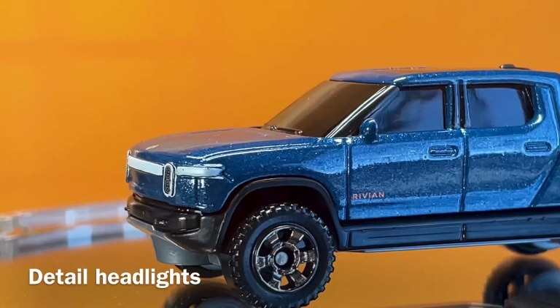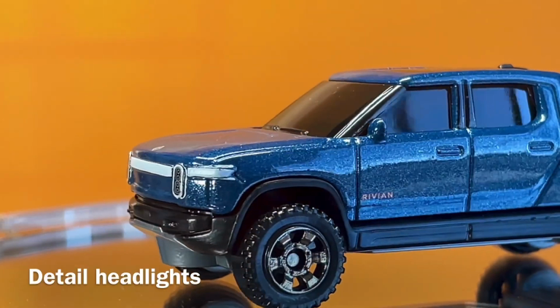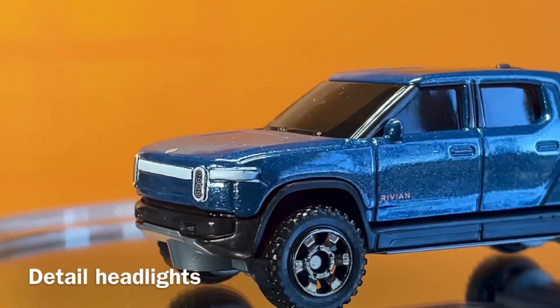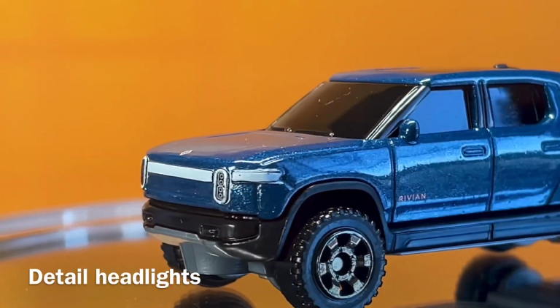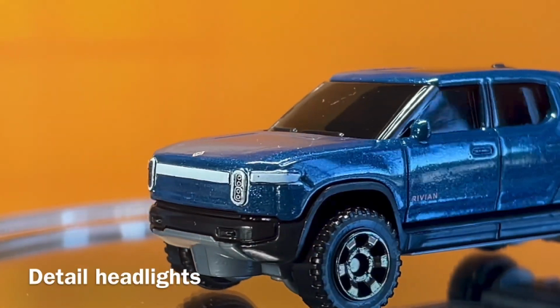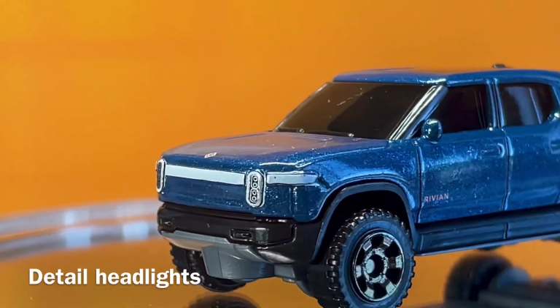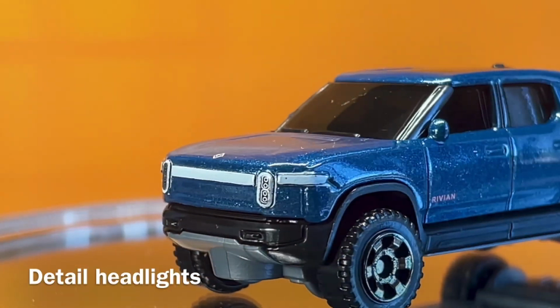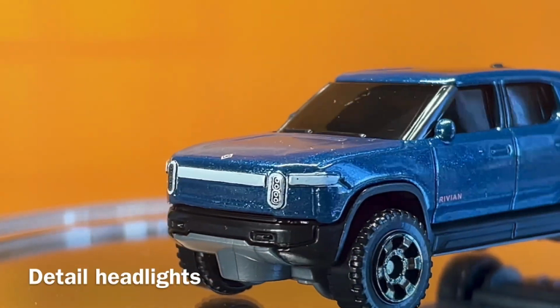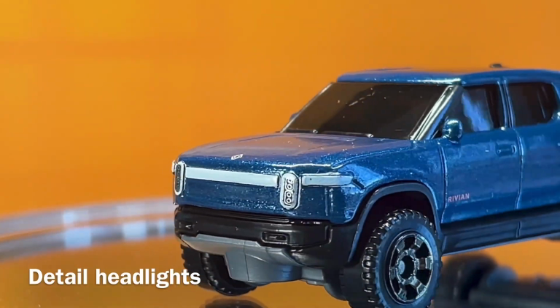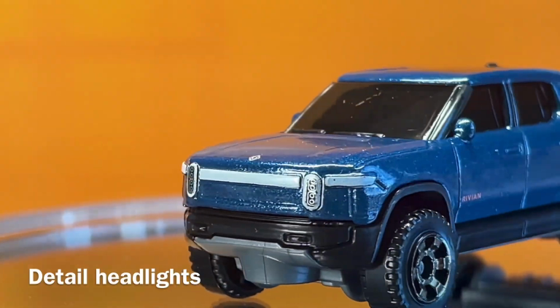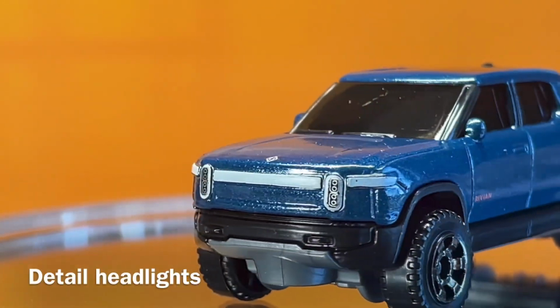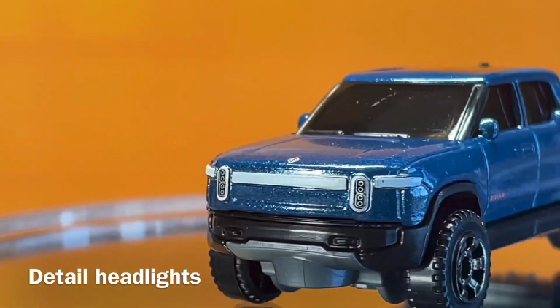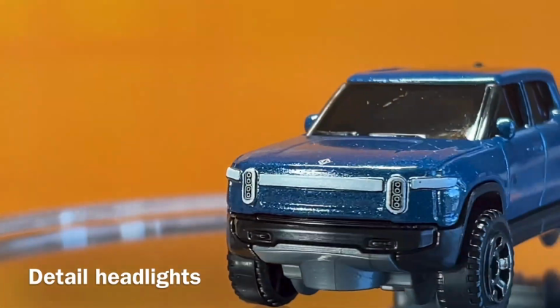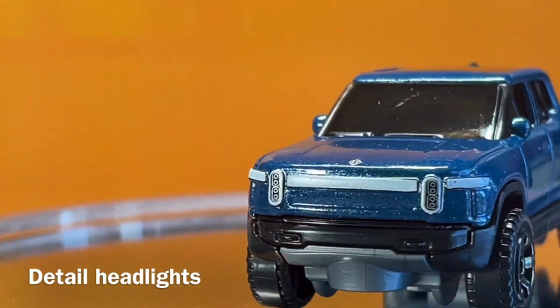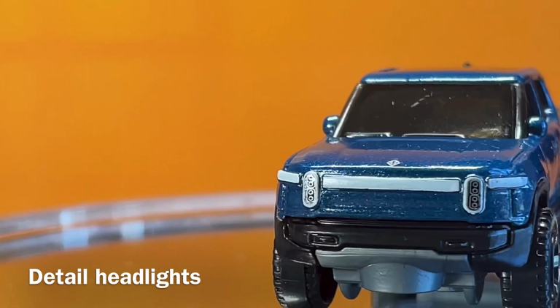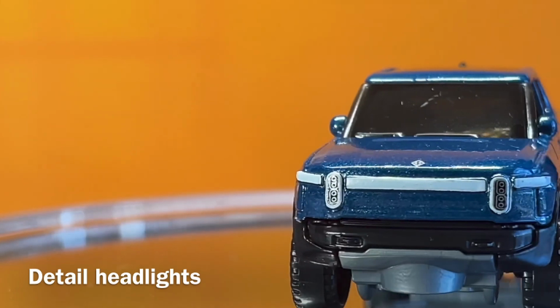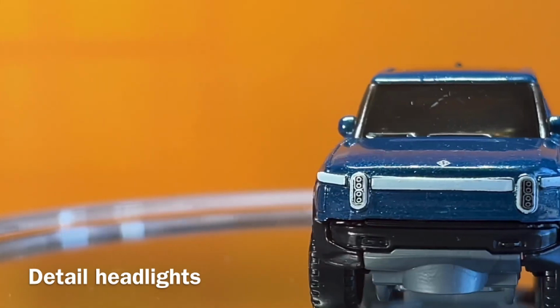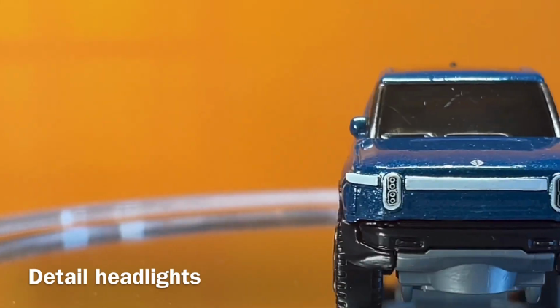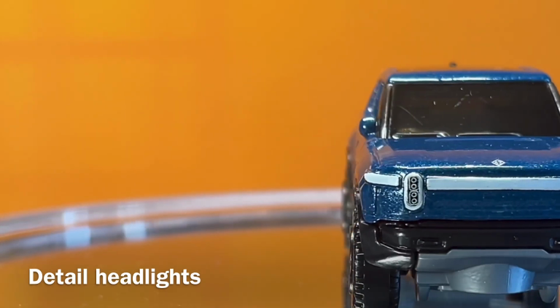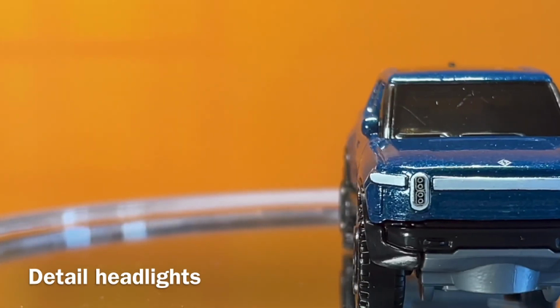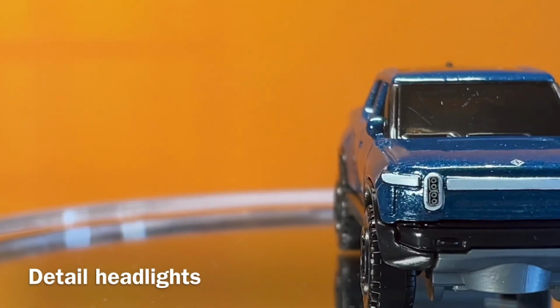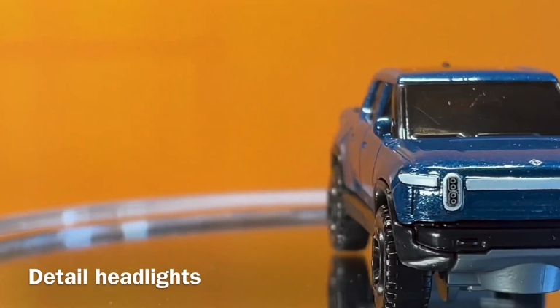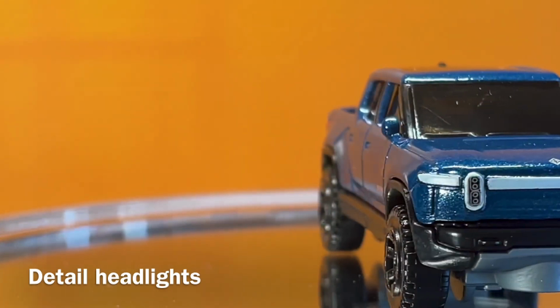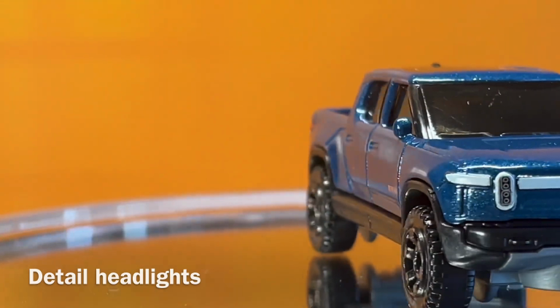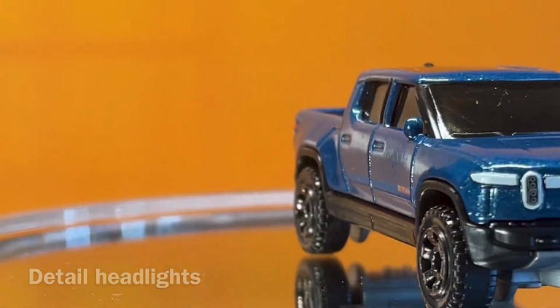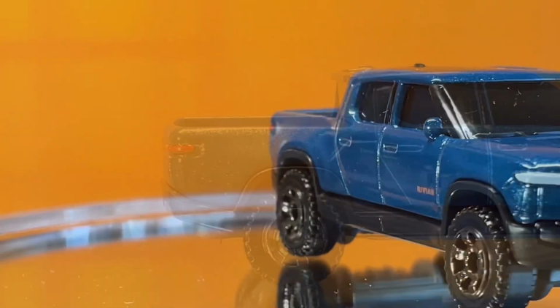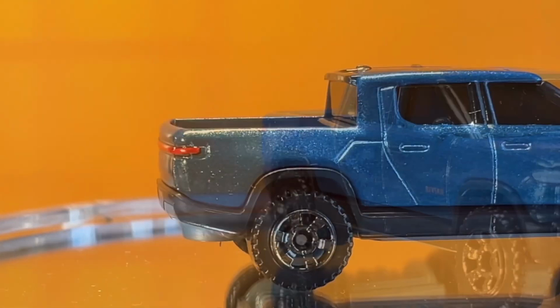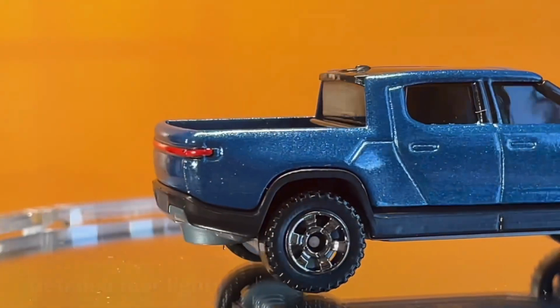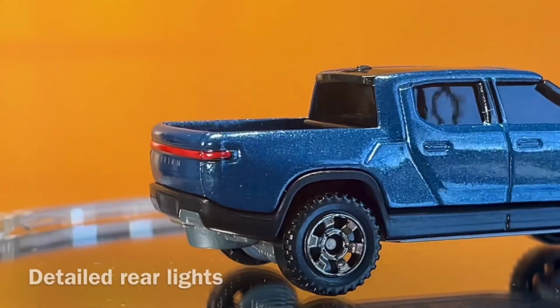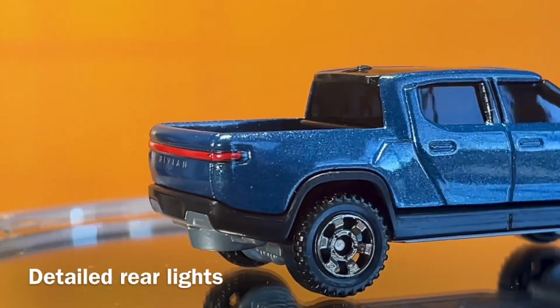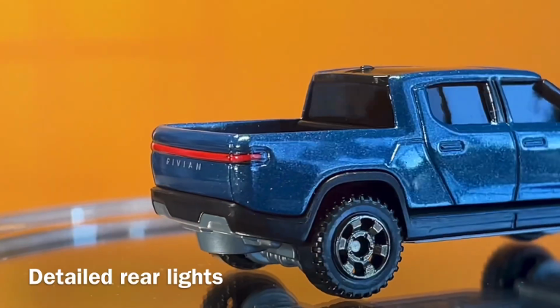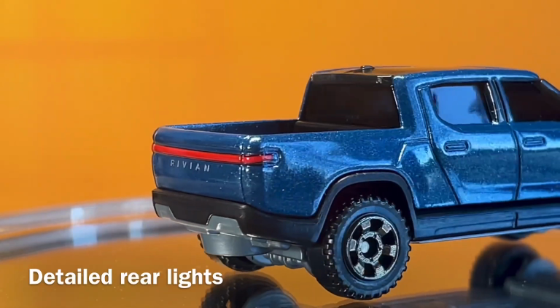It has rear detail, a plastic base, plastic wheels, black interior, and black windows.